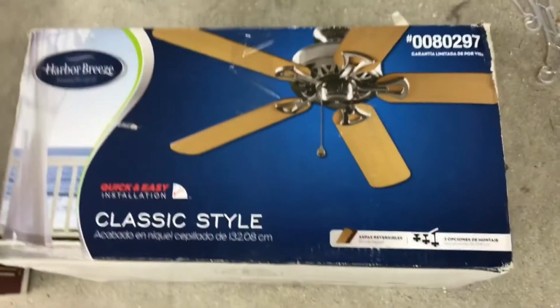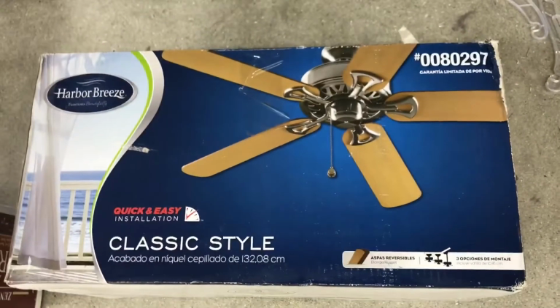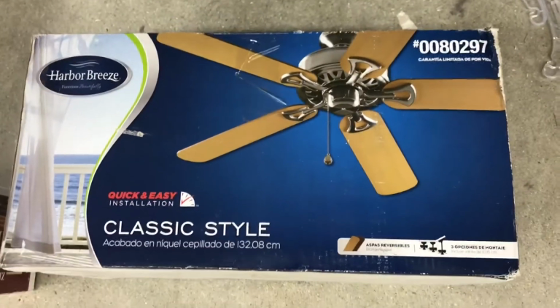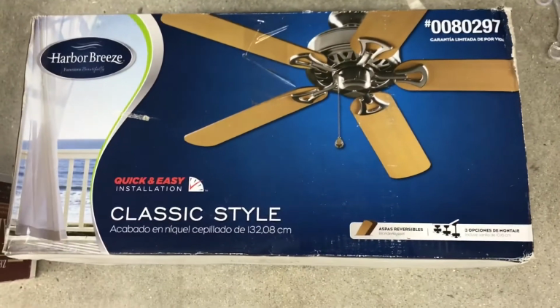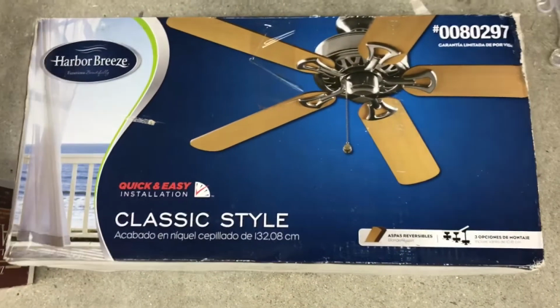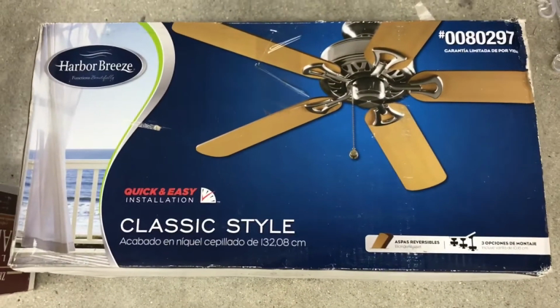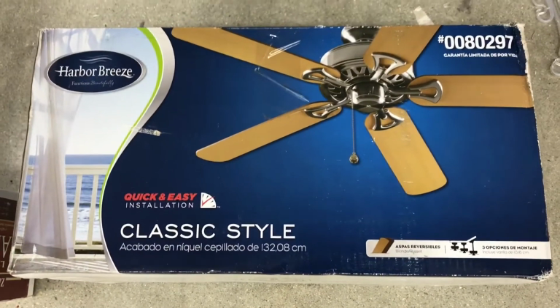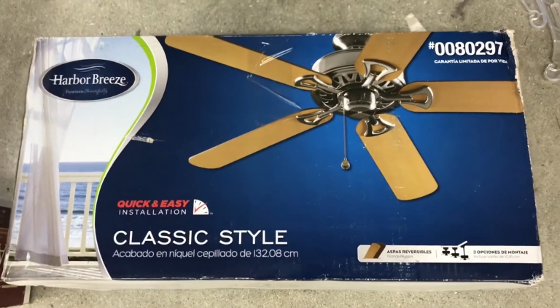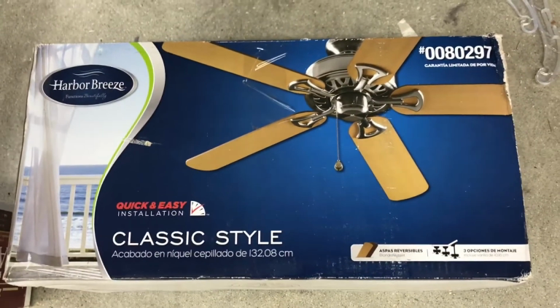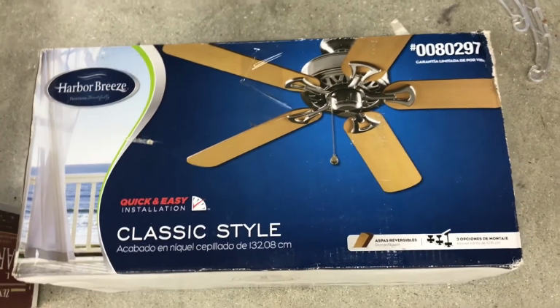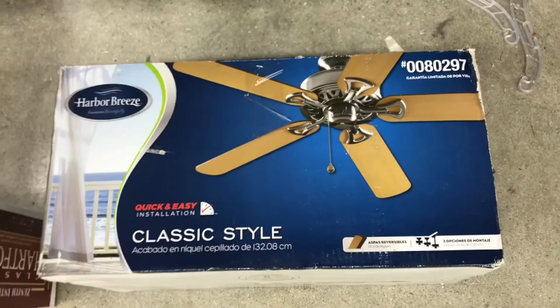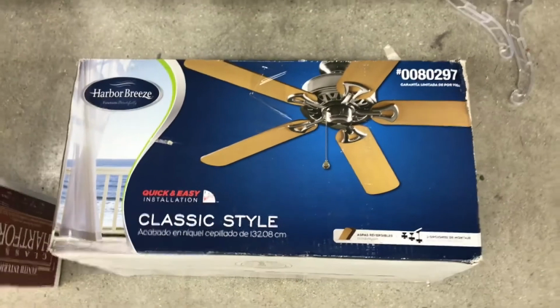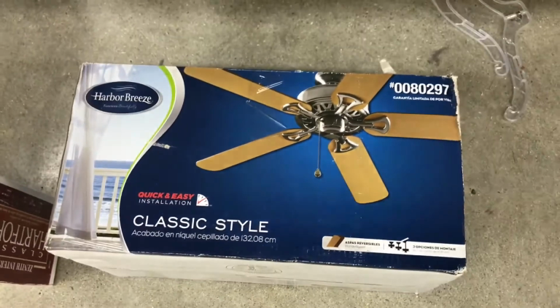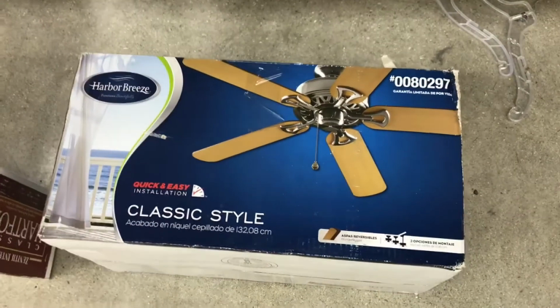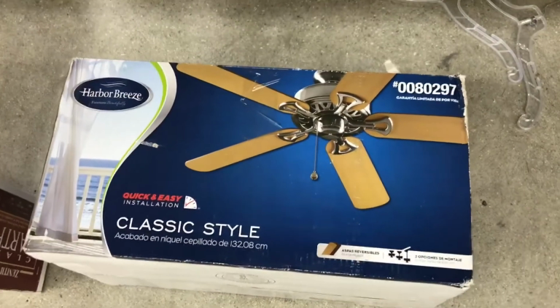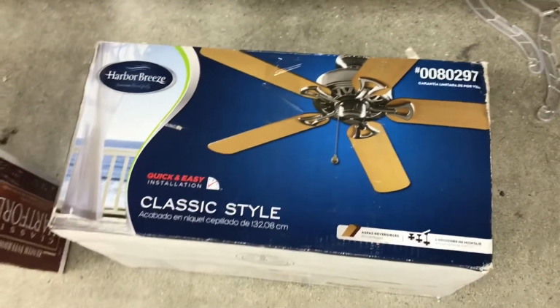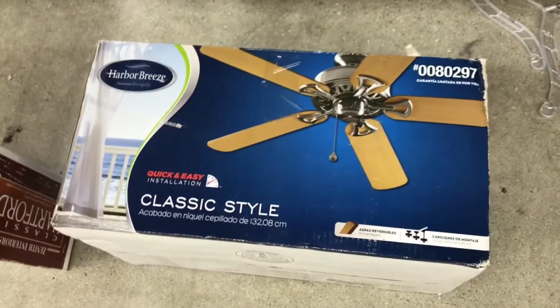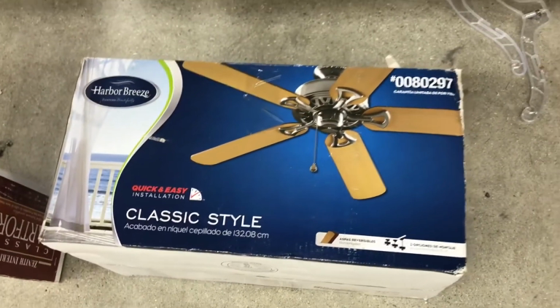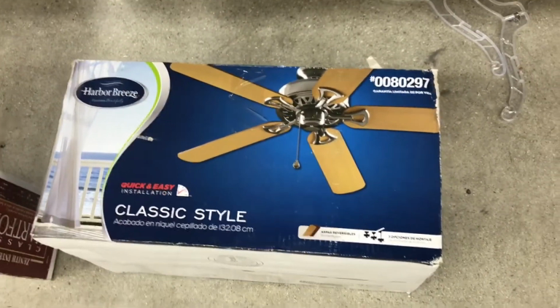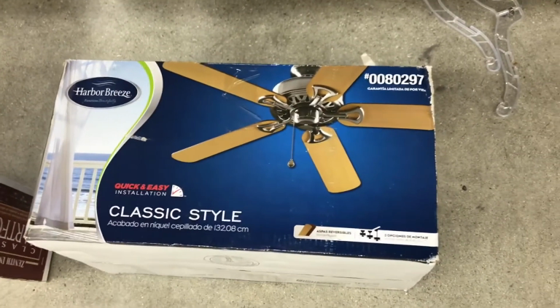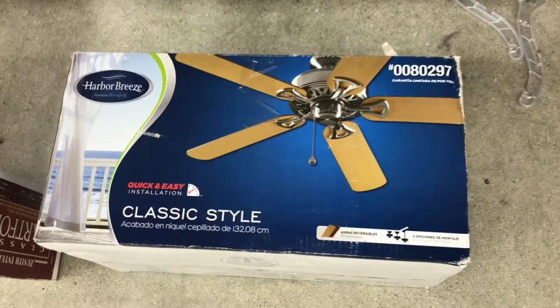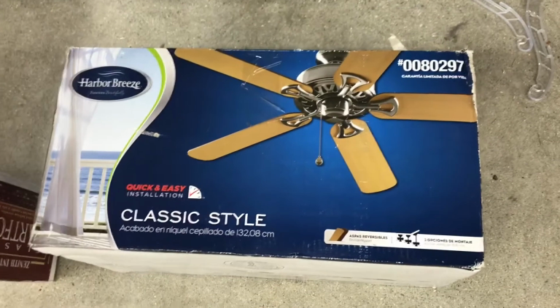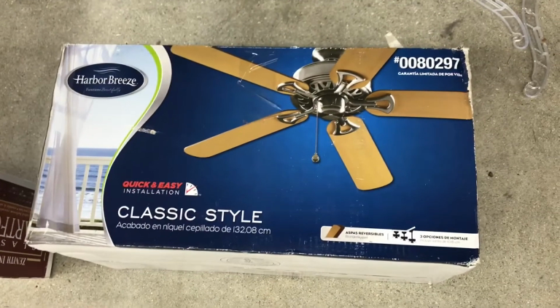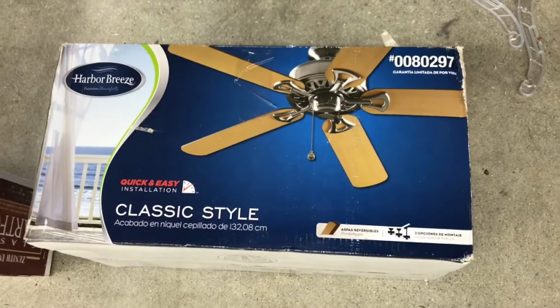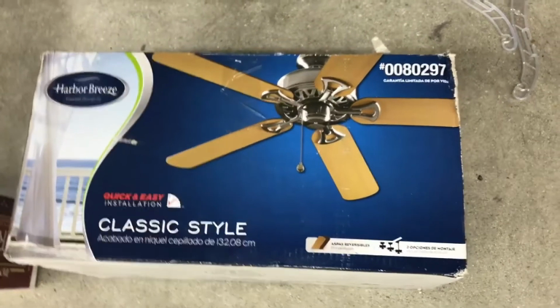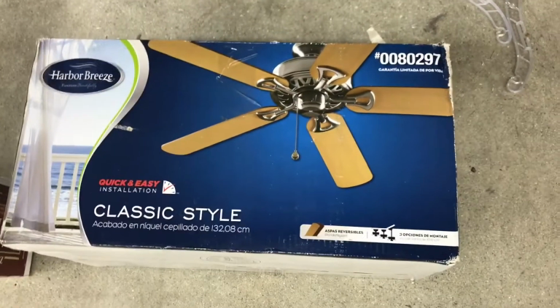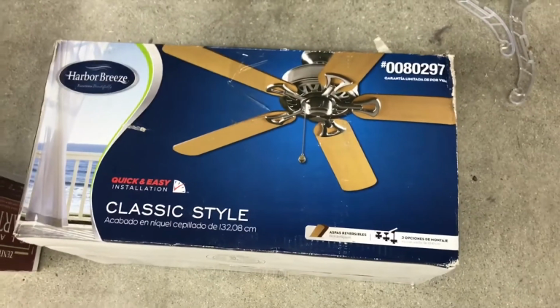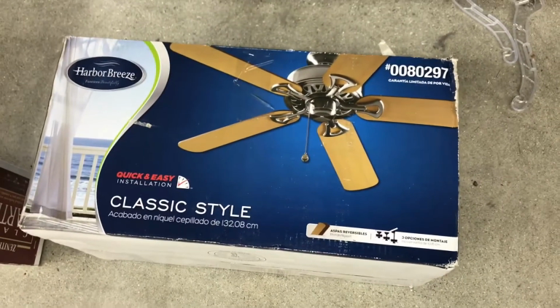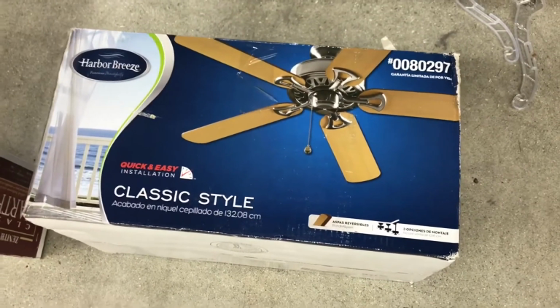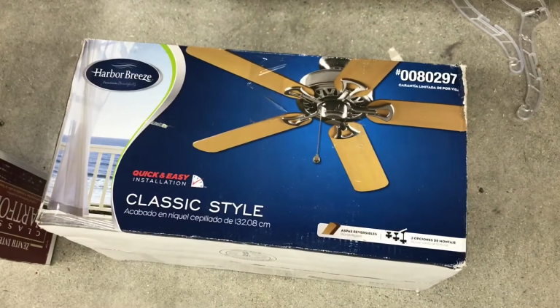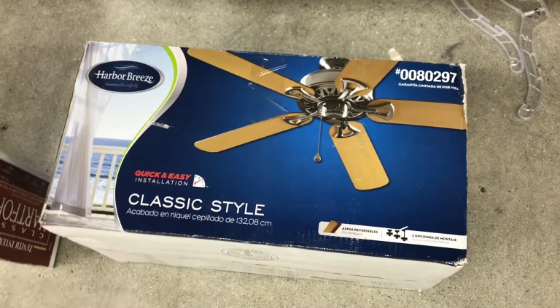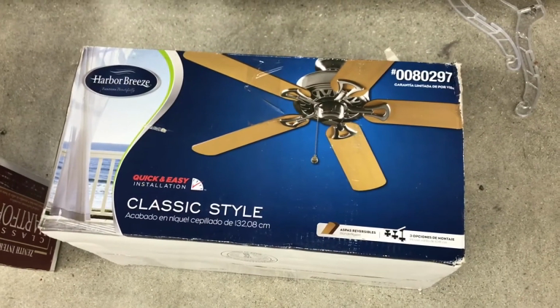If it was $10, I'd be more tempted to get it, honestly. I really don't think I'm going to get it. I mean, if I replace this one it won't be a bad deal, honestly. But from what I've heard, these are pretty decent for what they are.